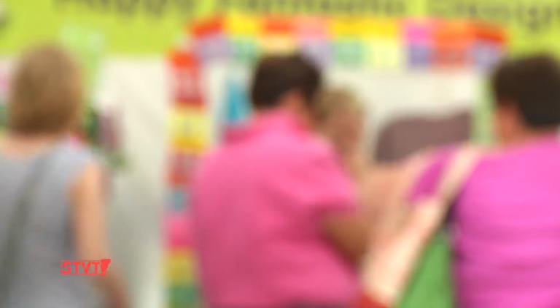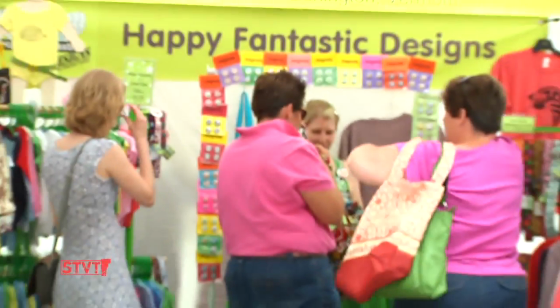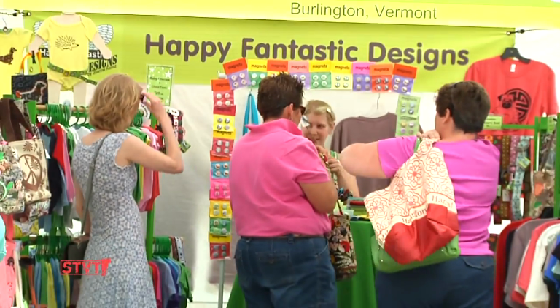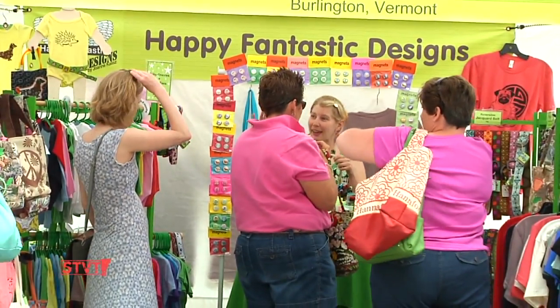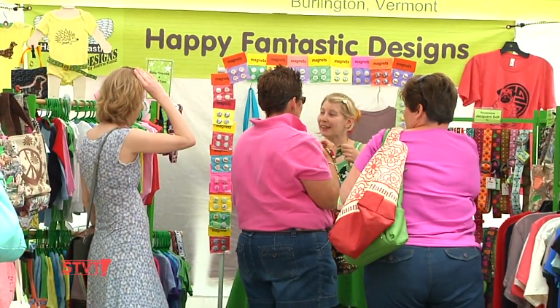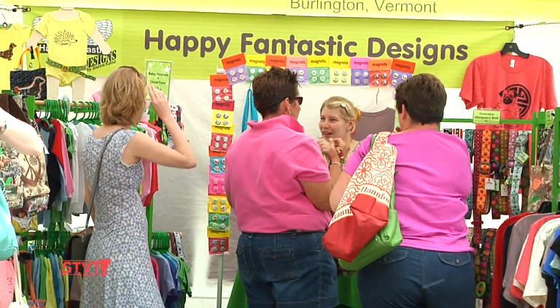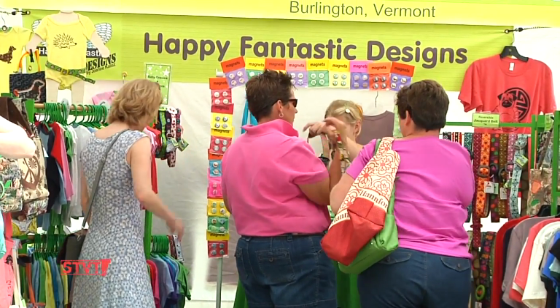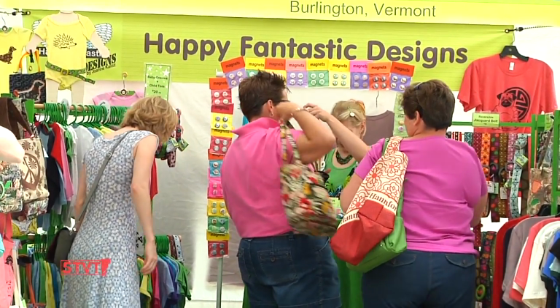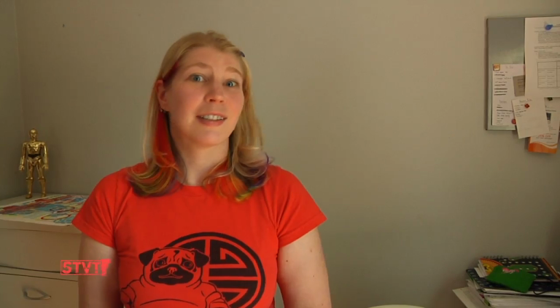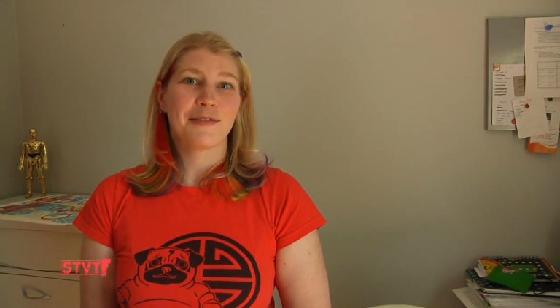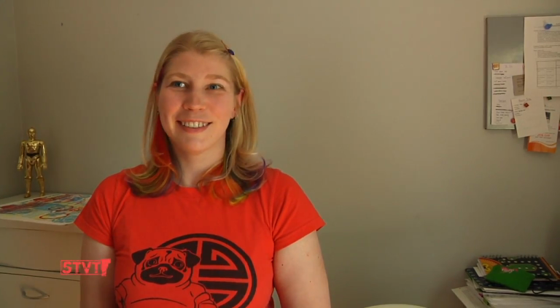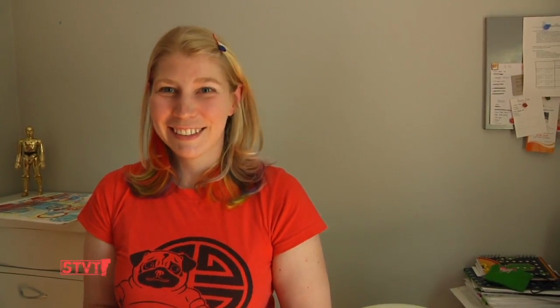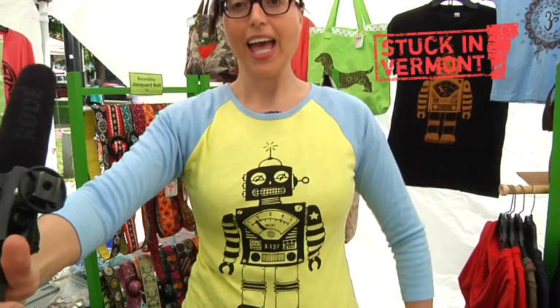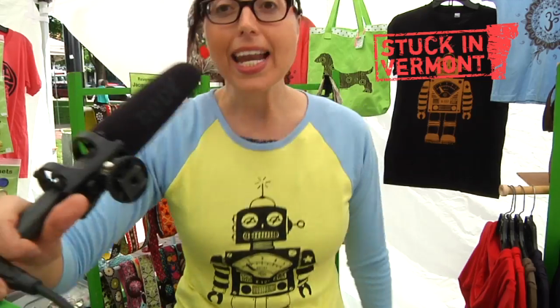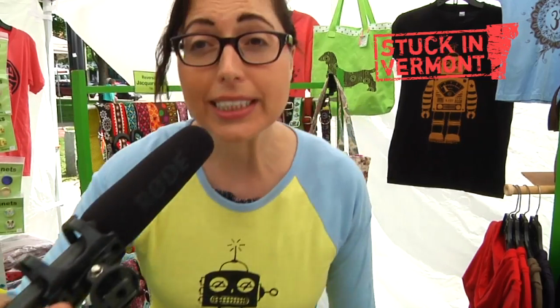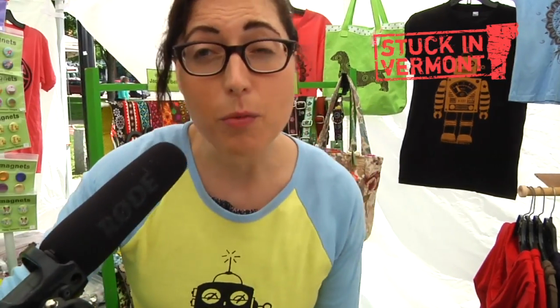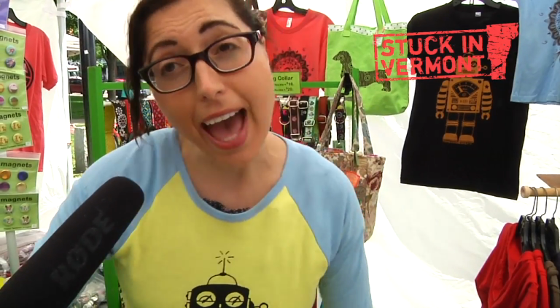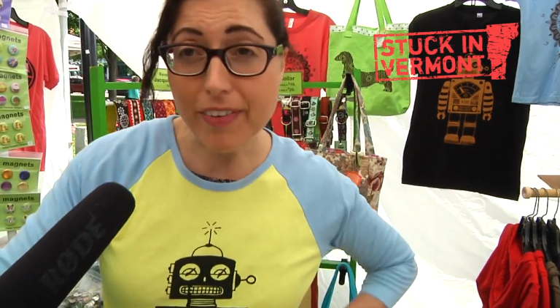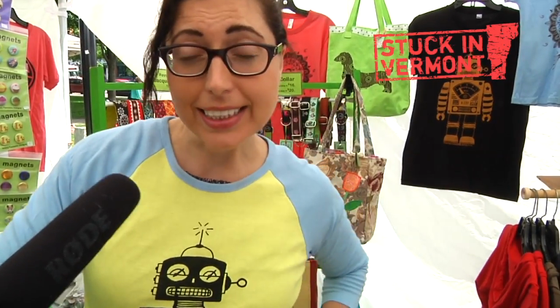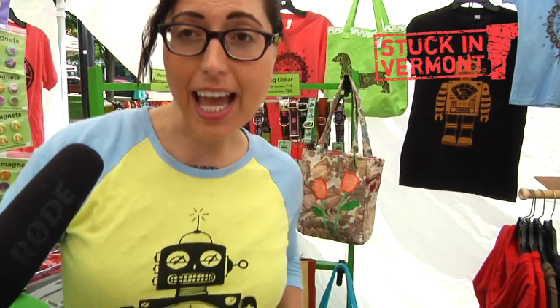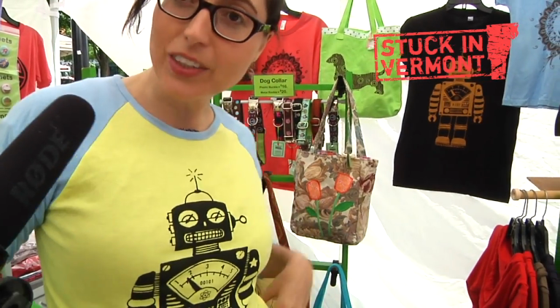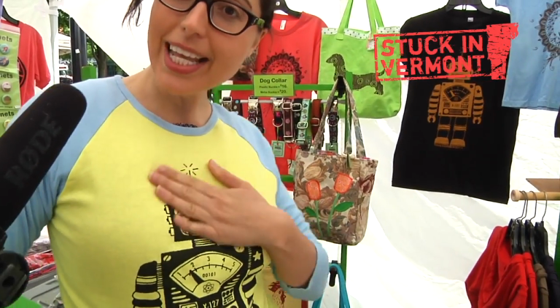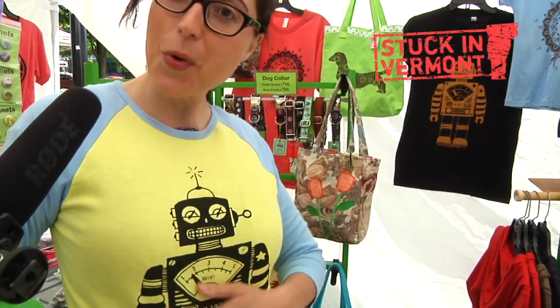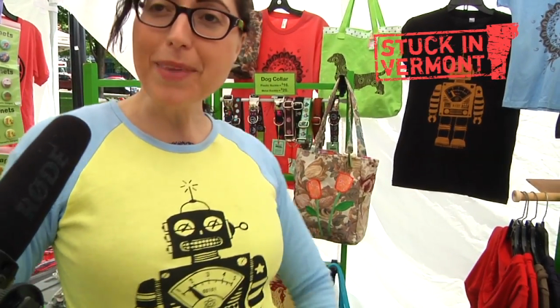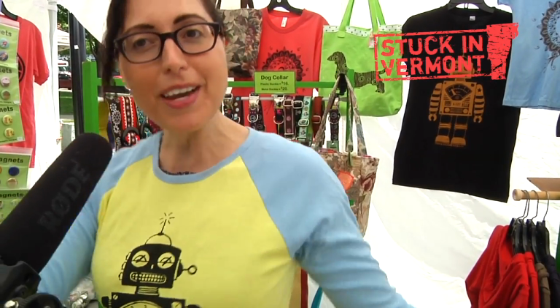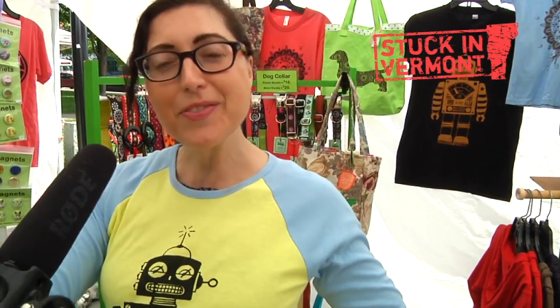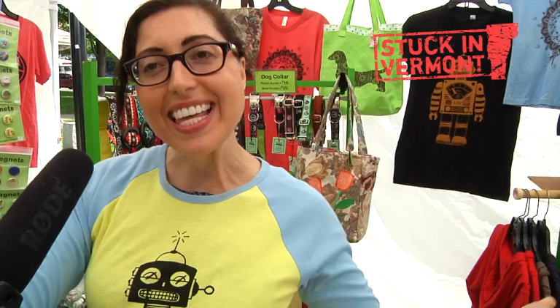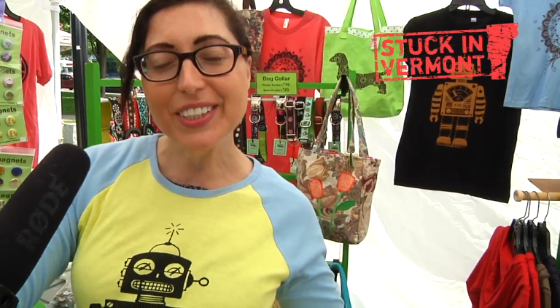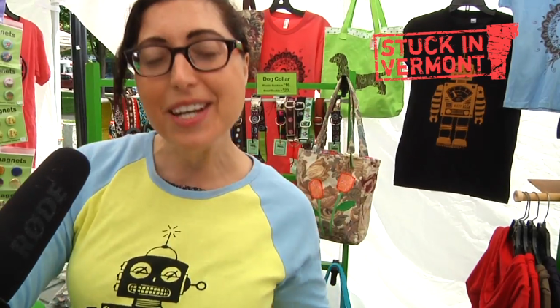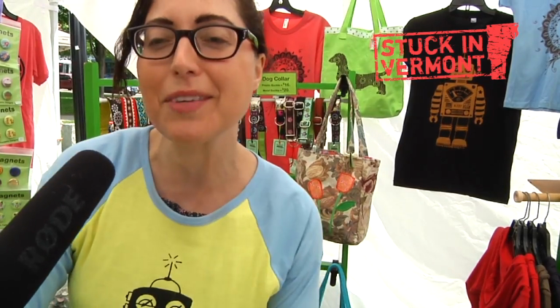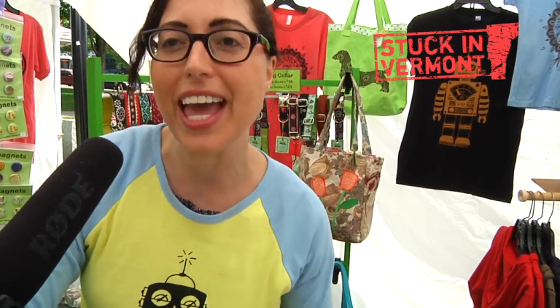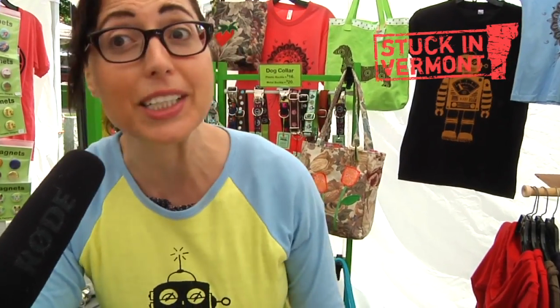I would love for this to be my full-time gig because it's a lot of fun. And as you can see, I'm wearing a Happy Fantastic design. That's right — it's a robot made especially for me. Thanks, Joanne! We'll get stuck with you again real soon. Bye!